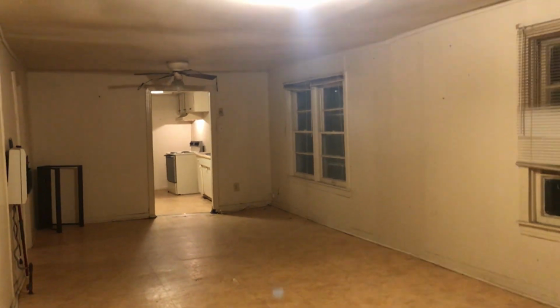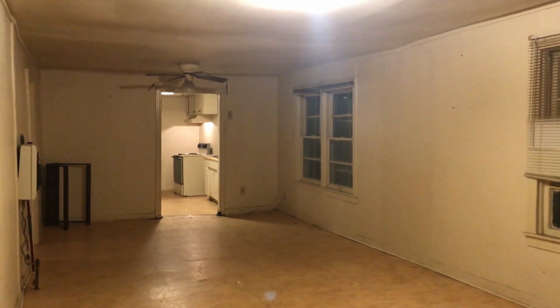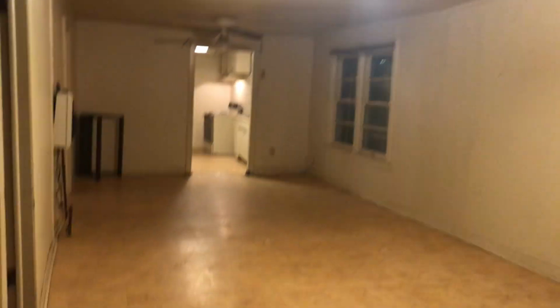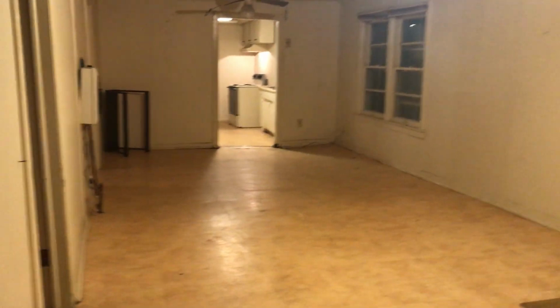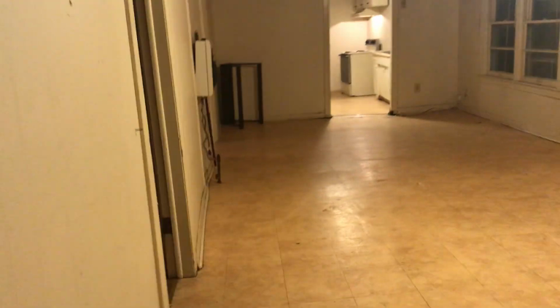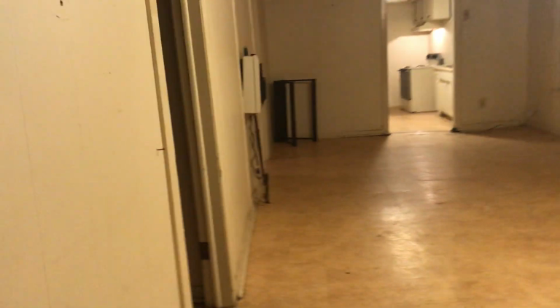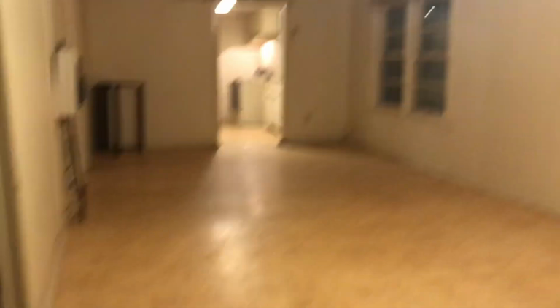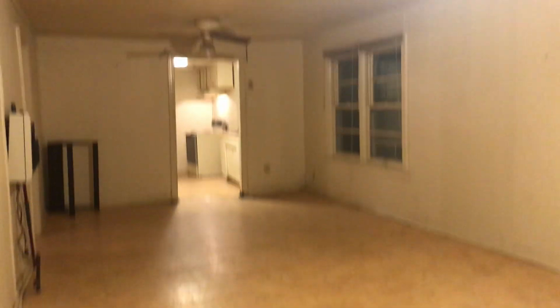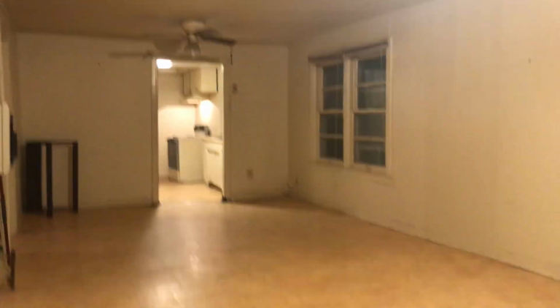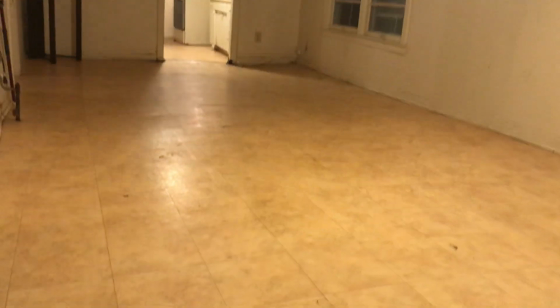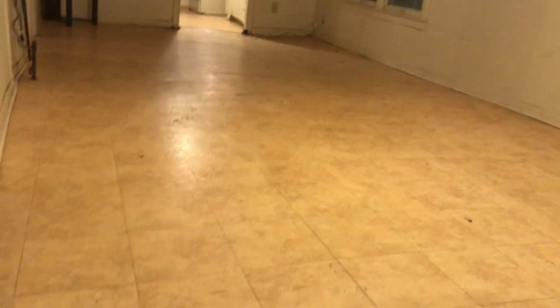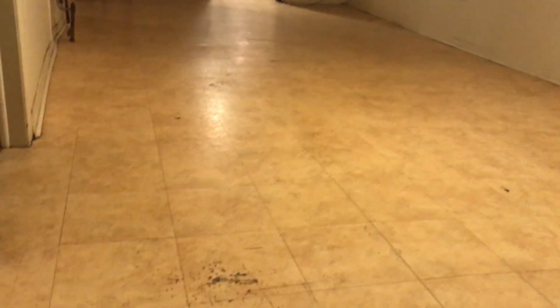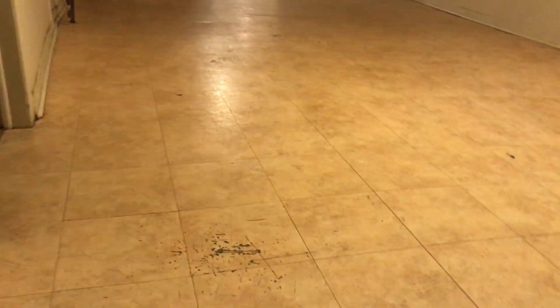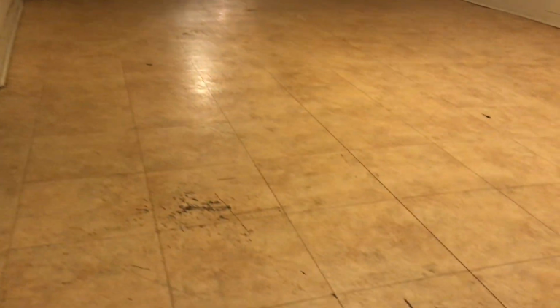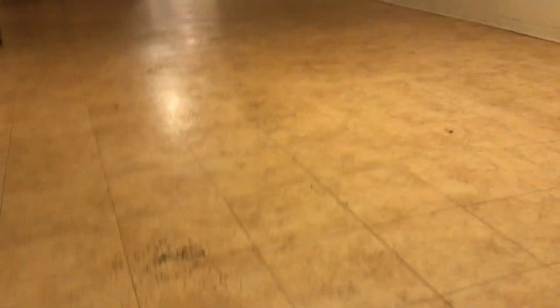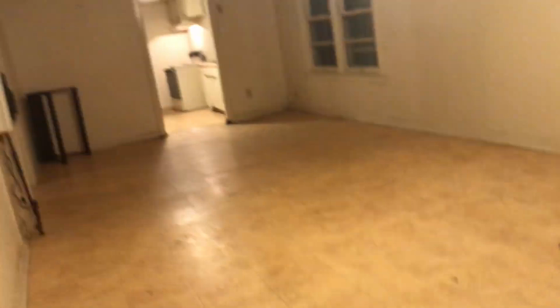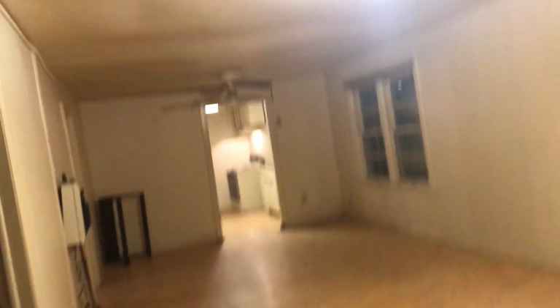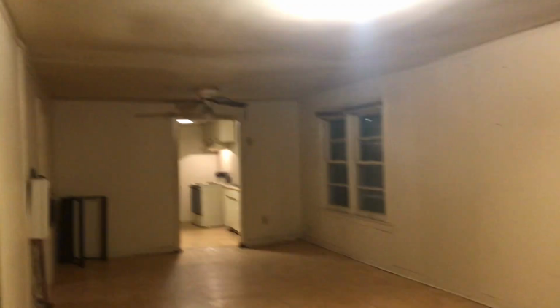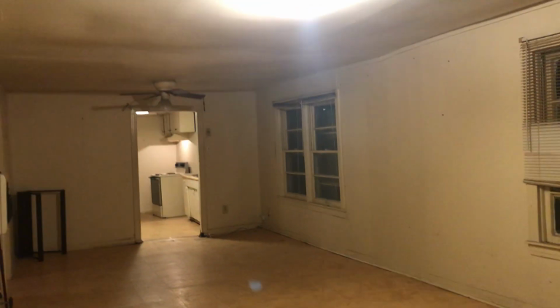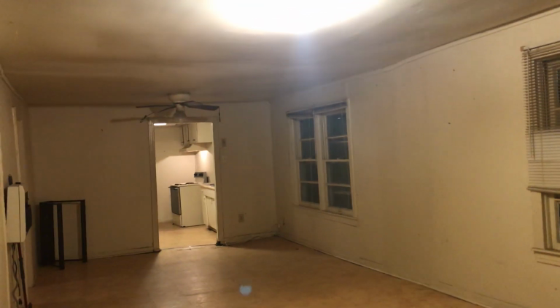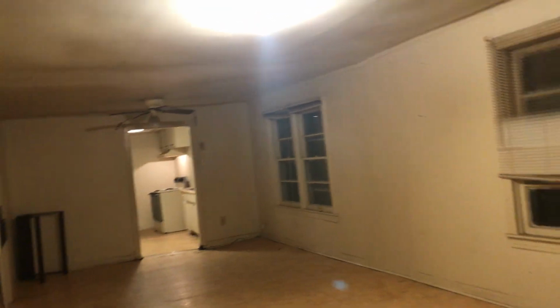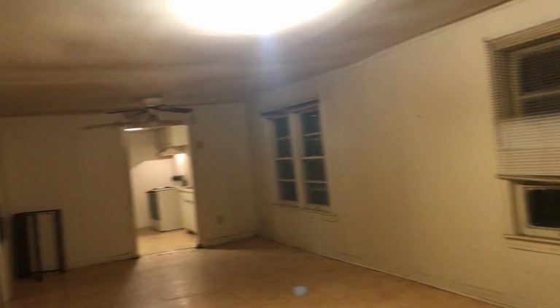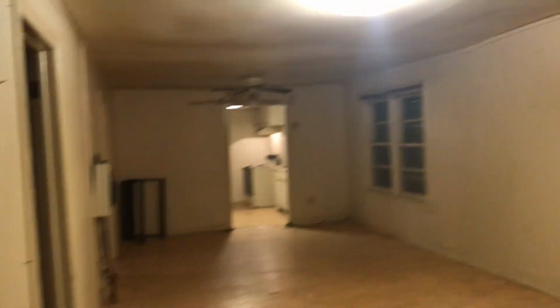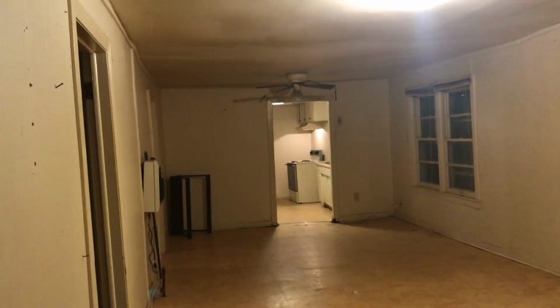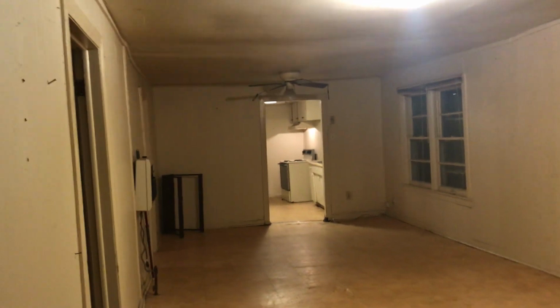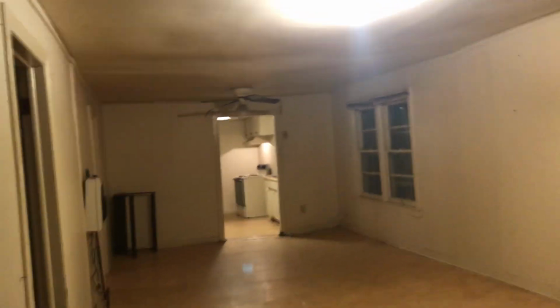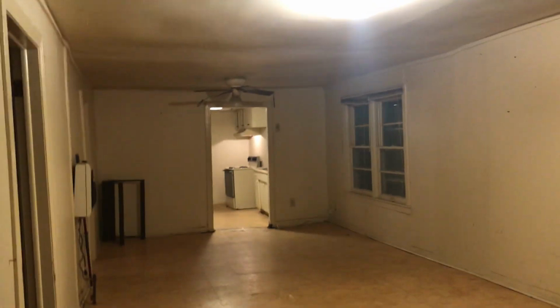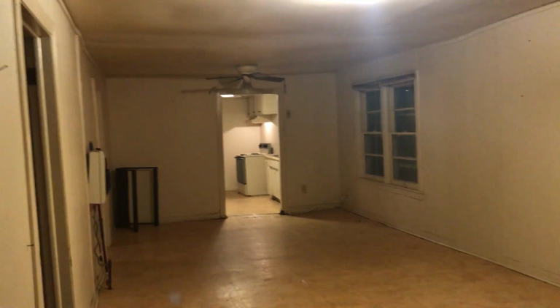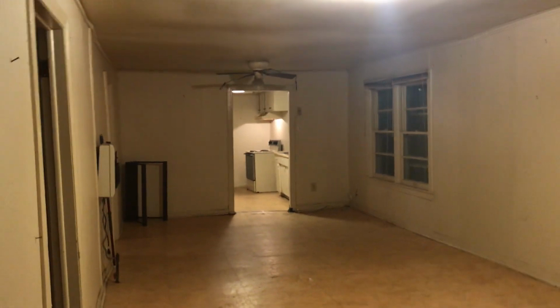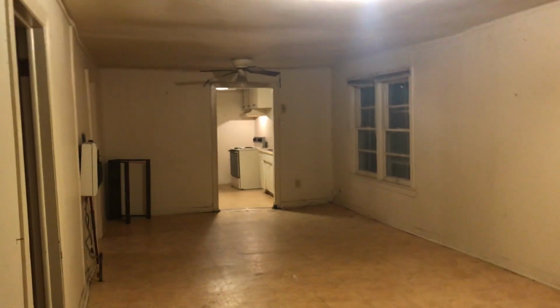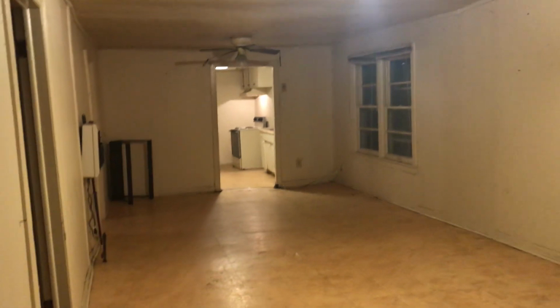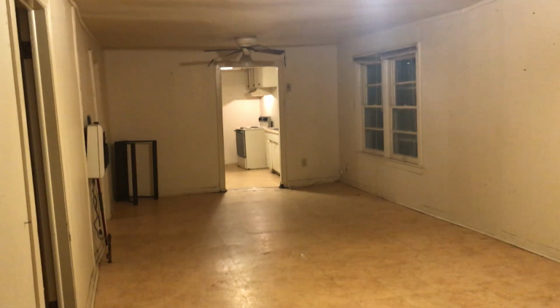Hey guys, Bella here. I just wanted to give an update on the property that I bought back in December. My tenant has moved out and gotten all their stuff out, so it's starting to look like it could have some potential.